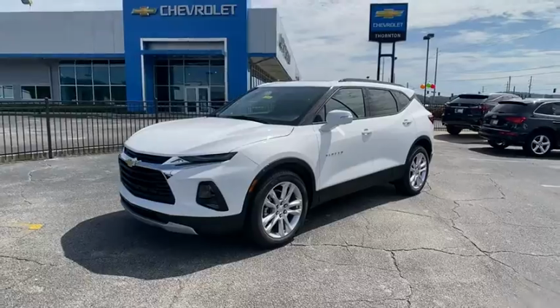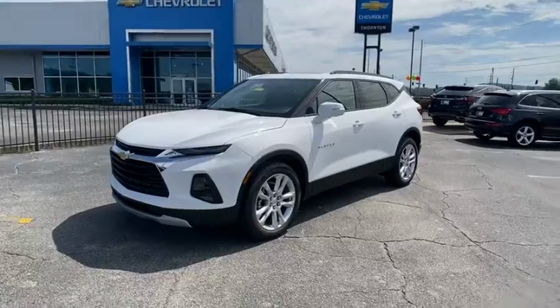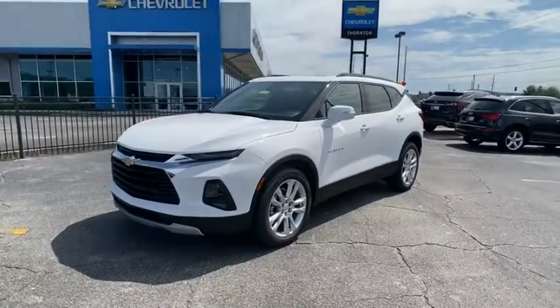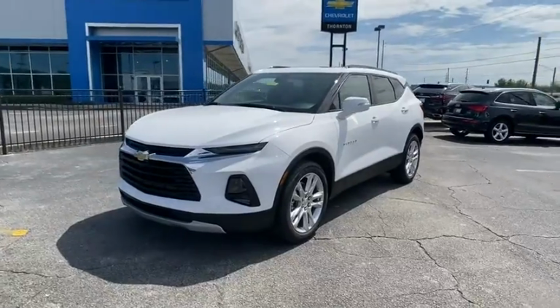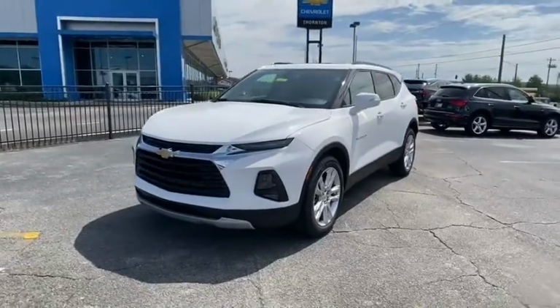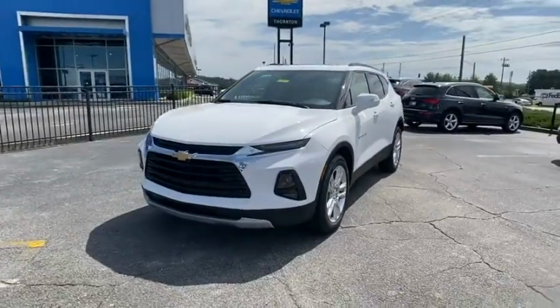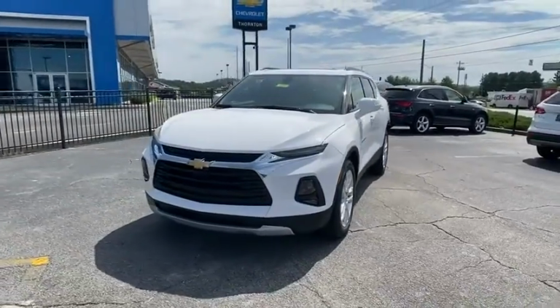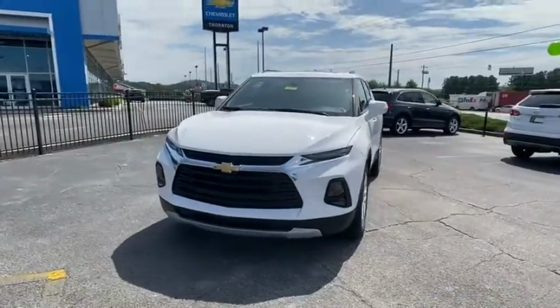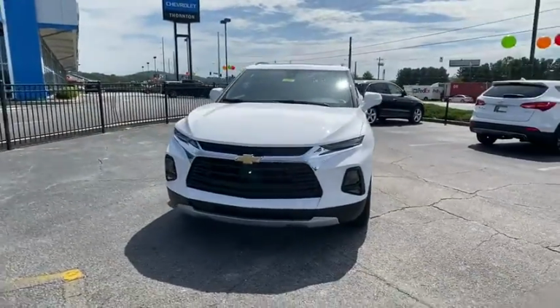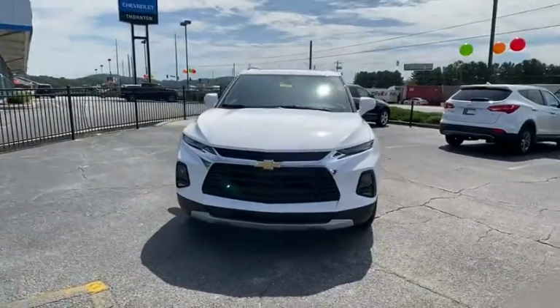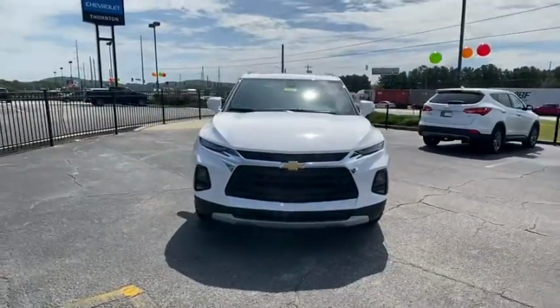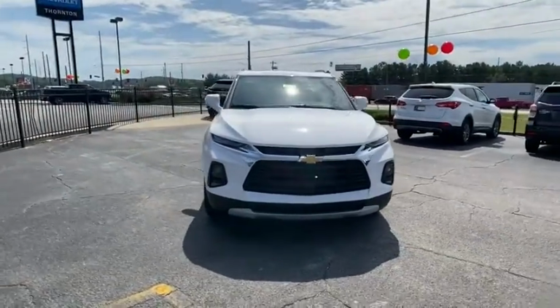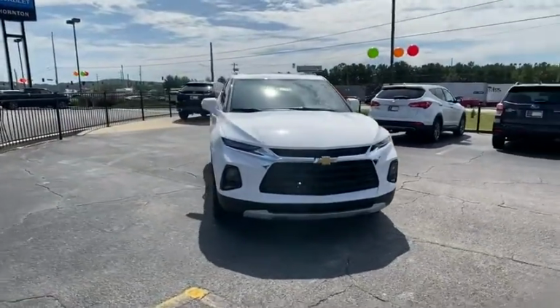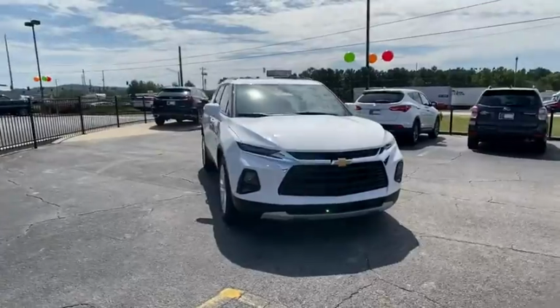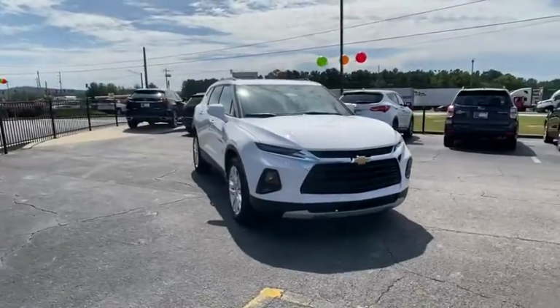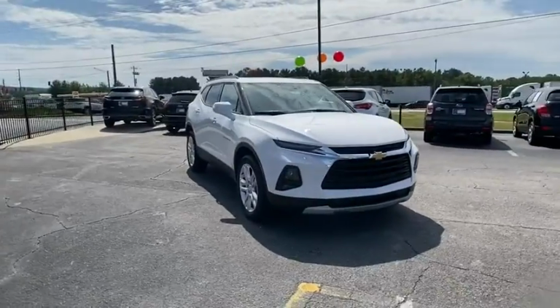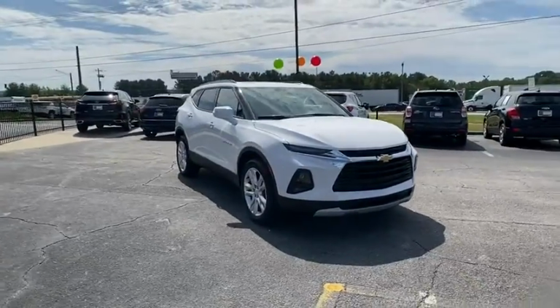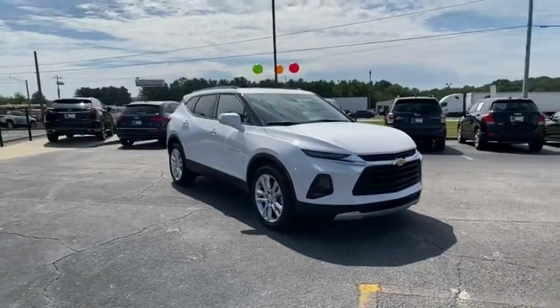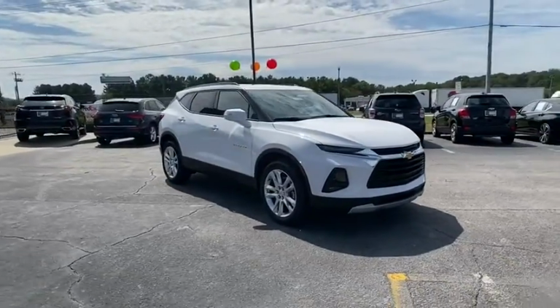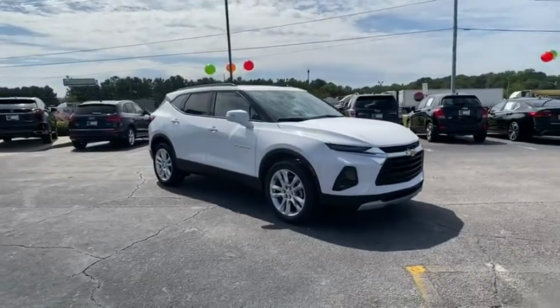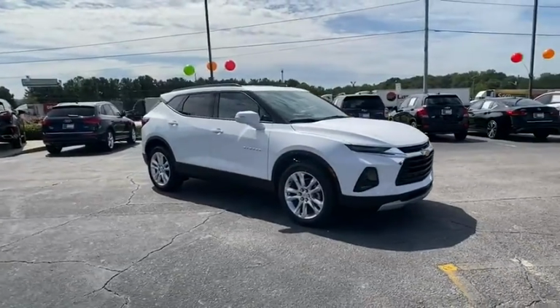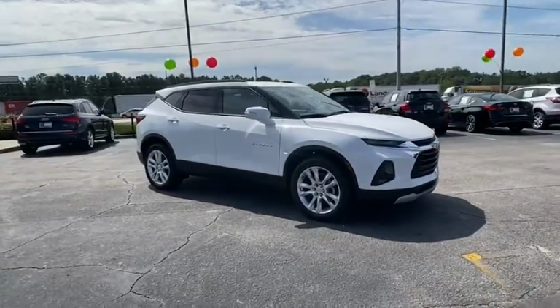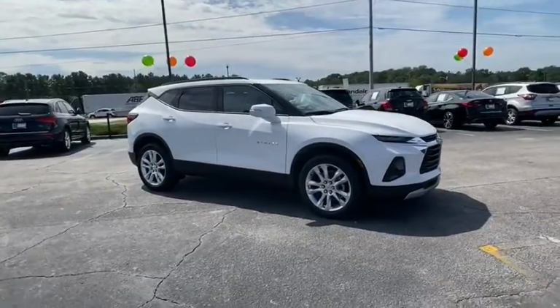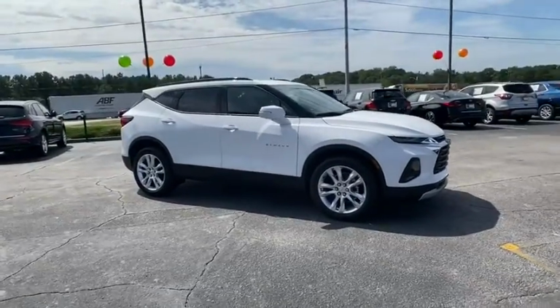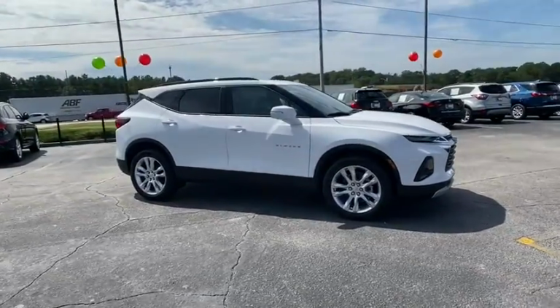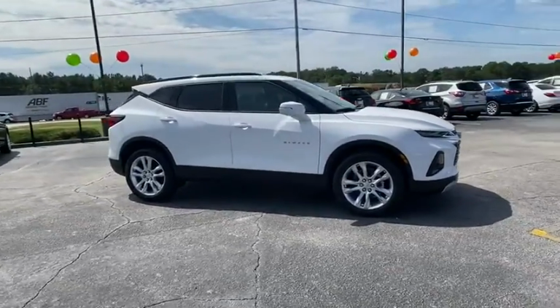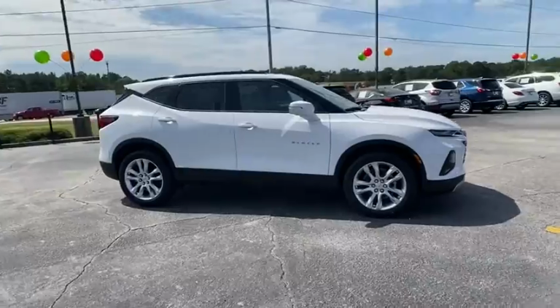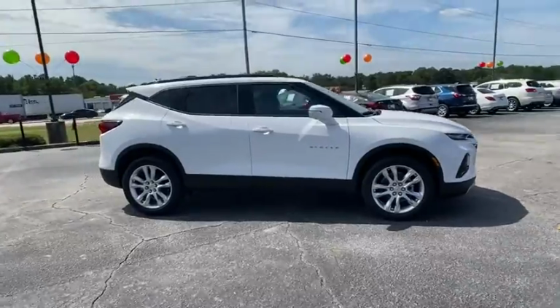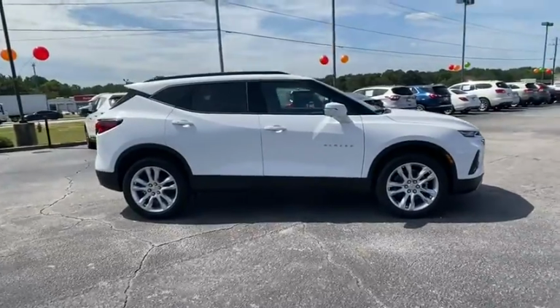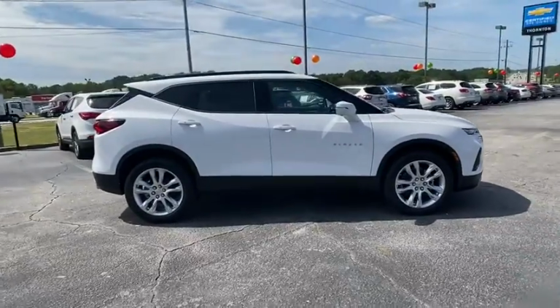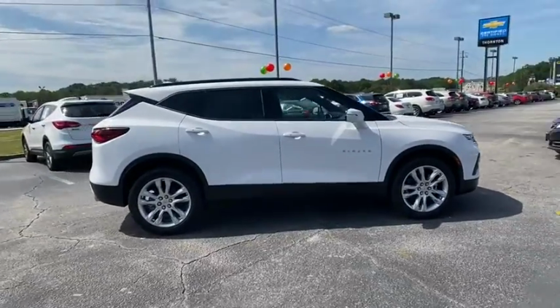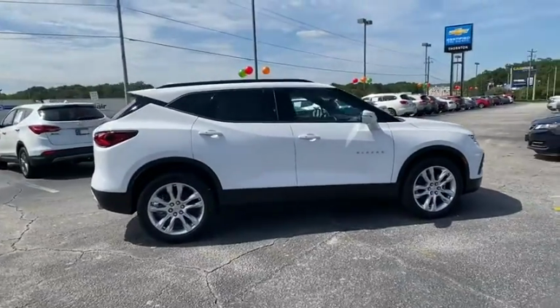We are pleased to show you the 2021 Chevrolet Blazer. The Chevrolet Blazer is fun to drive around town, comfortable to ride in, and decently capable off-road. Here are some of this vehicle's great options.